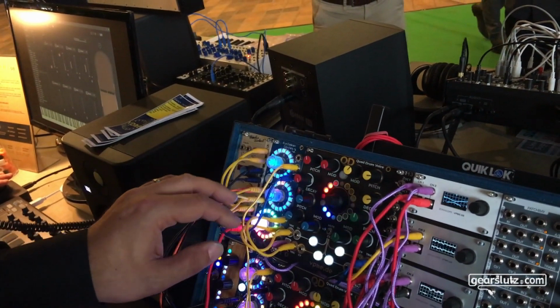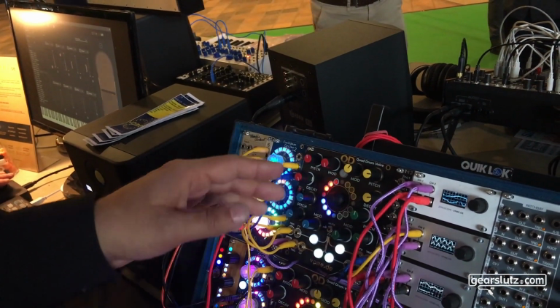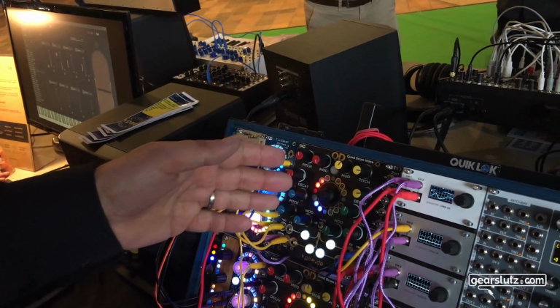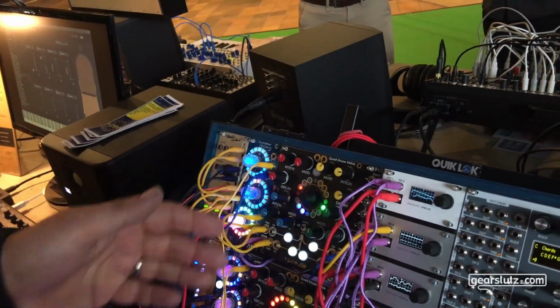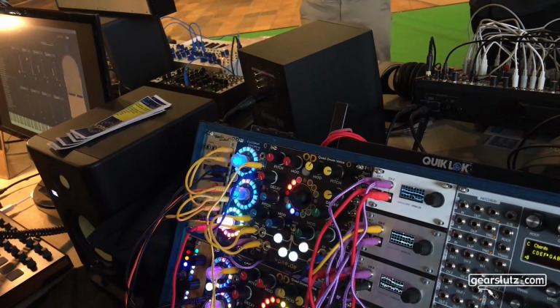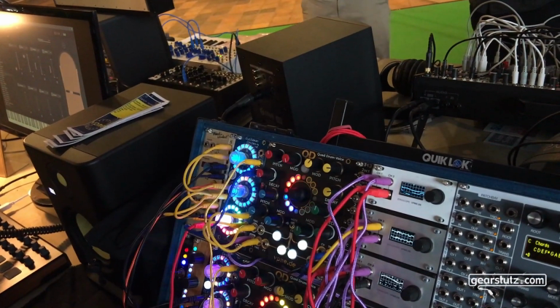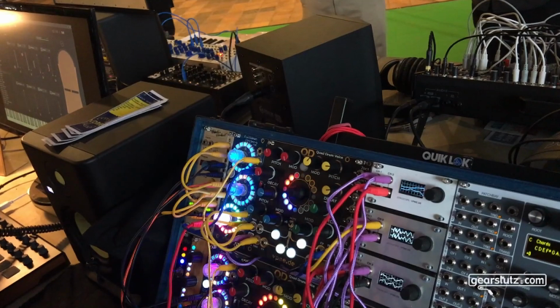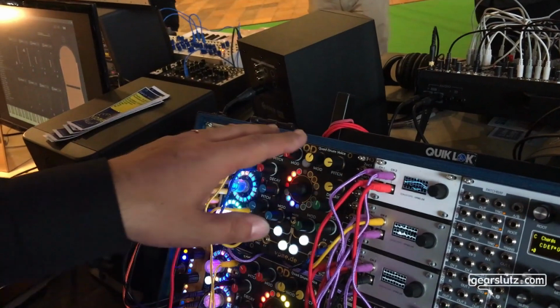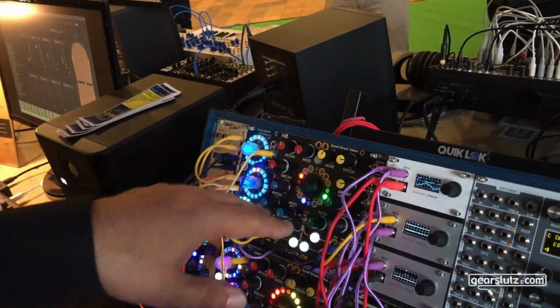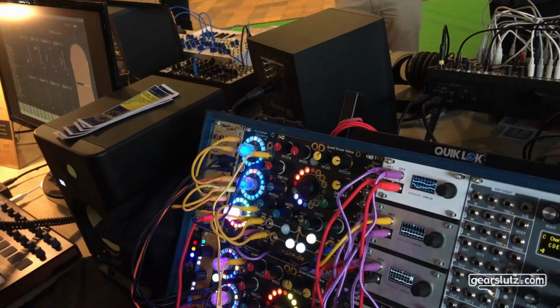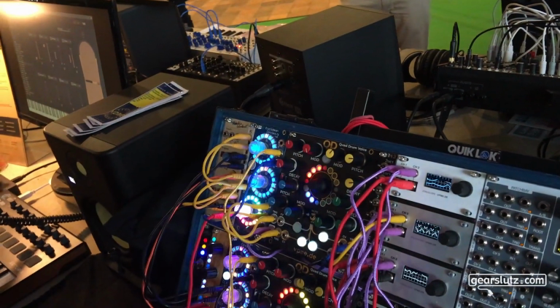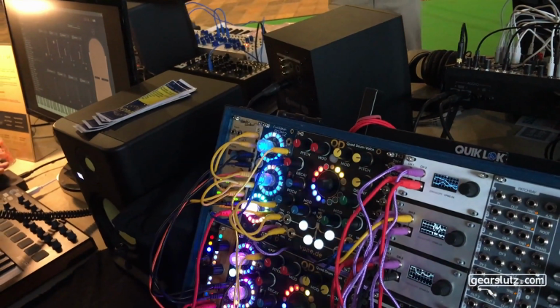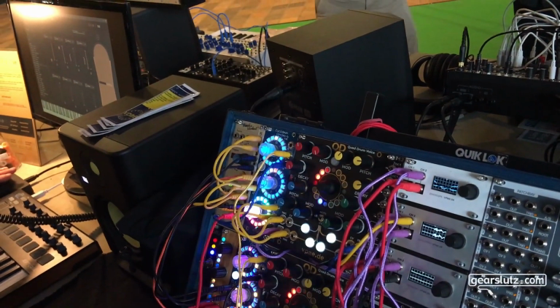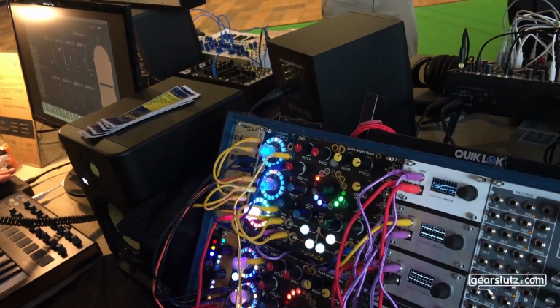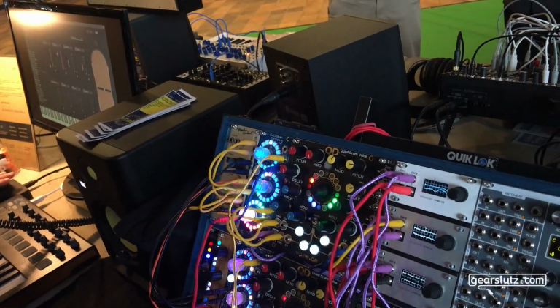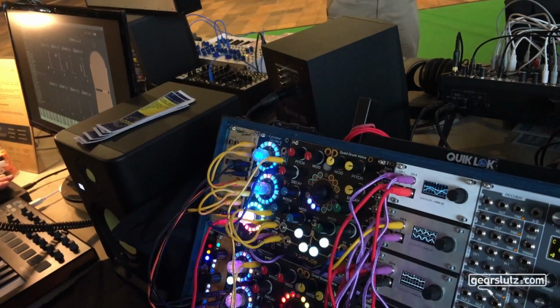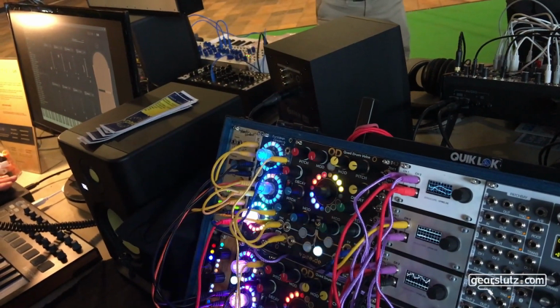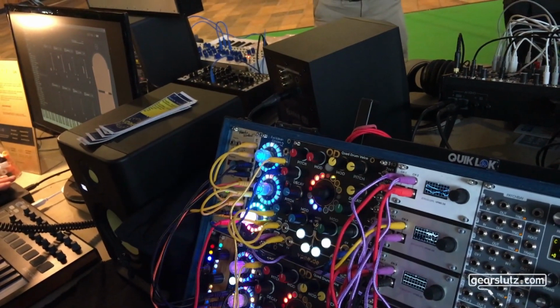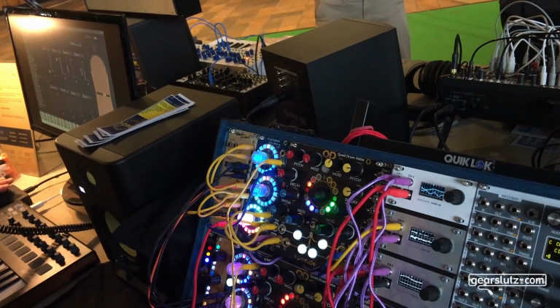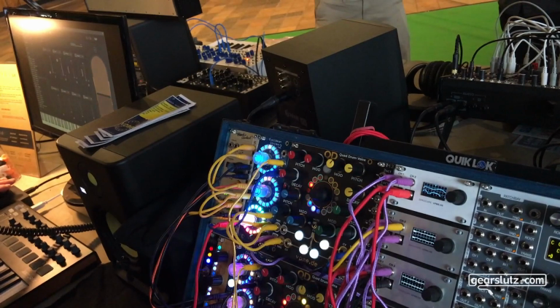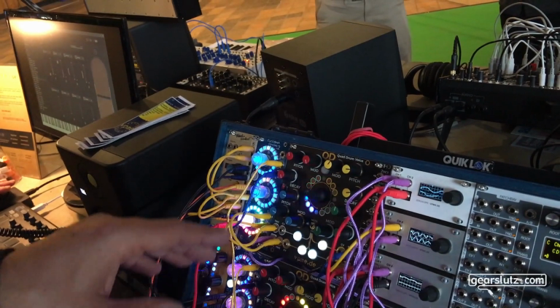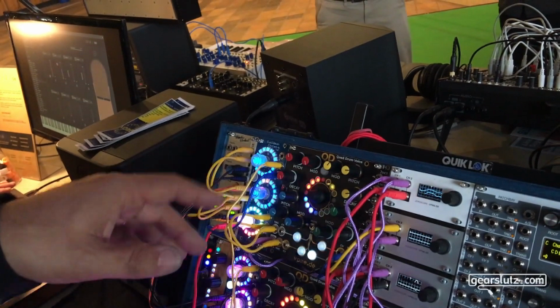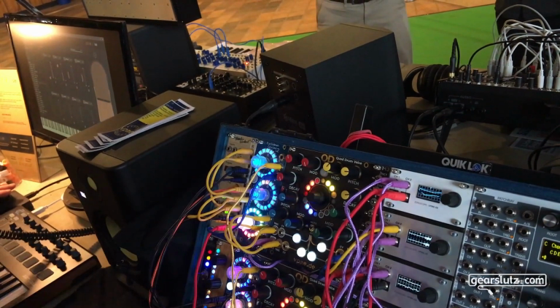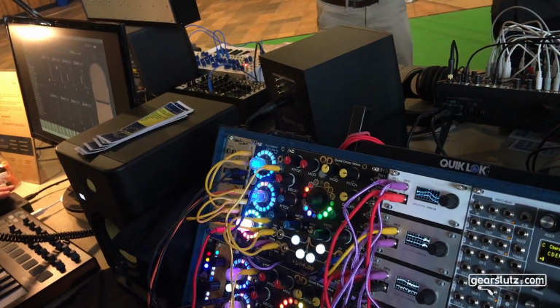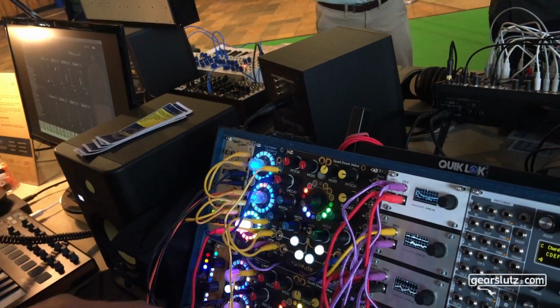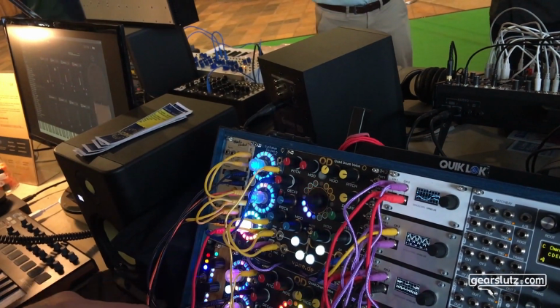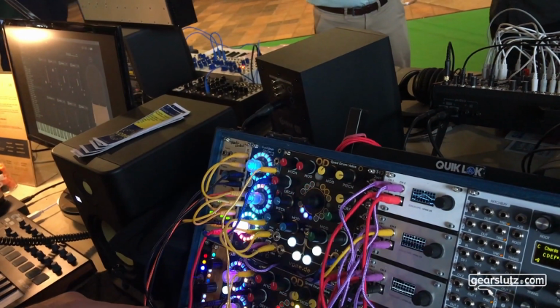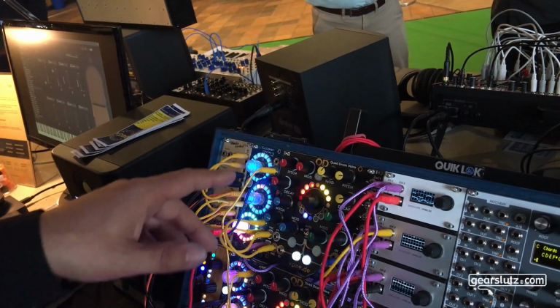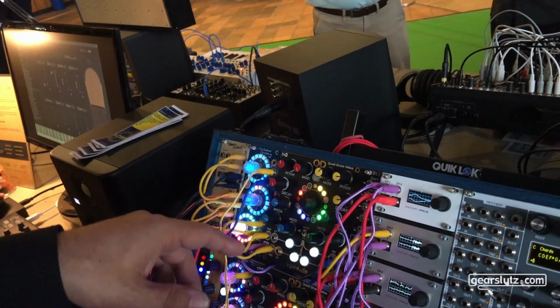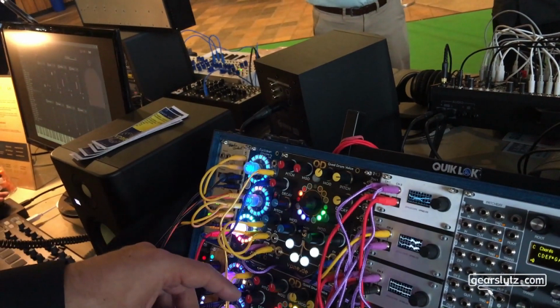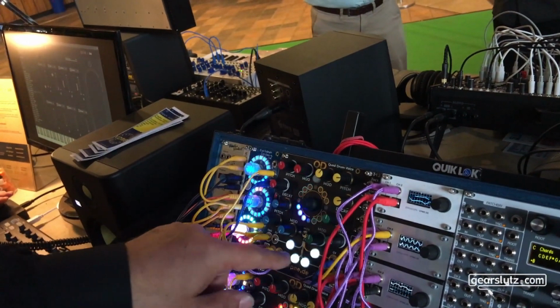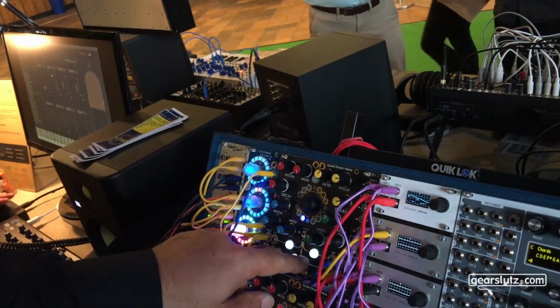The other new thing is the QD Quad Drum Voice. It's four drum sounds in a 22HP module. The drum sounds are either internal digital models or they are sample-based. What we are hearing right now are different samples.